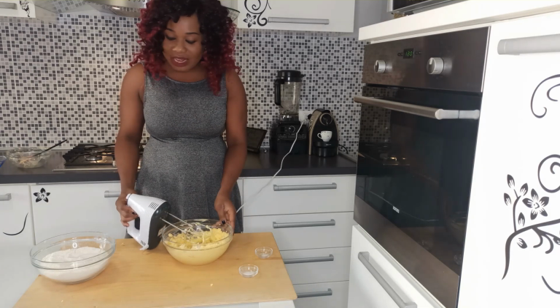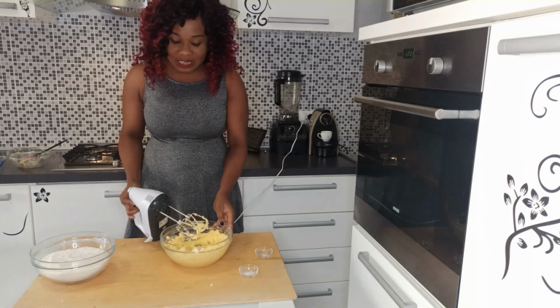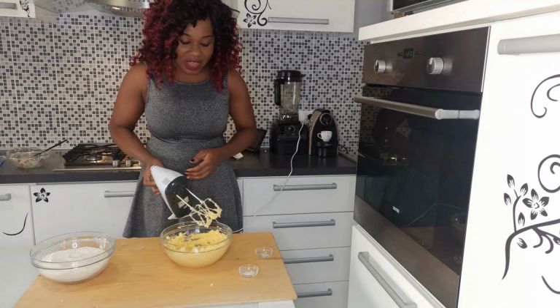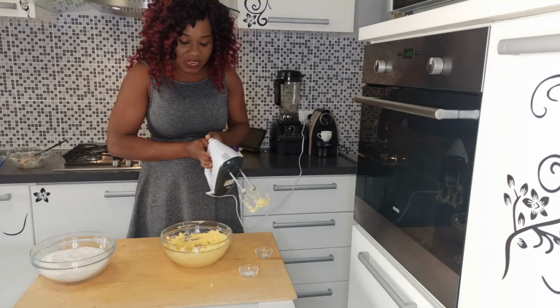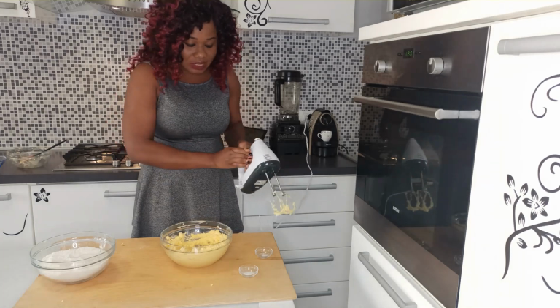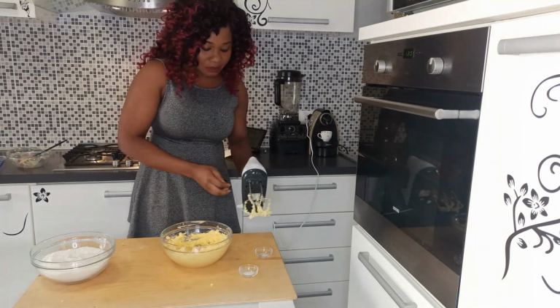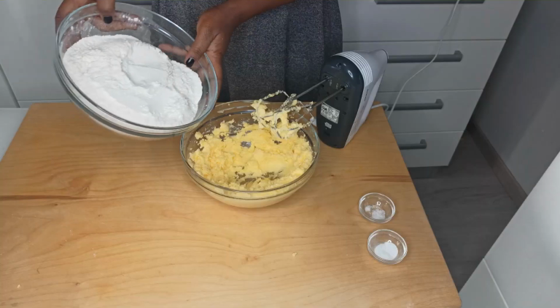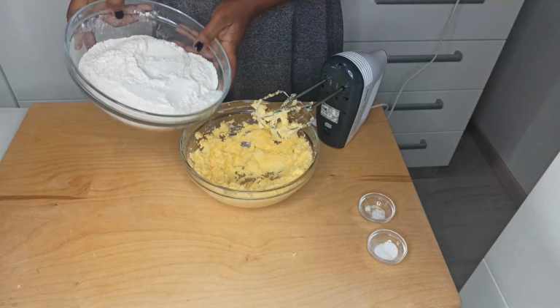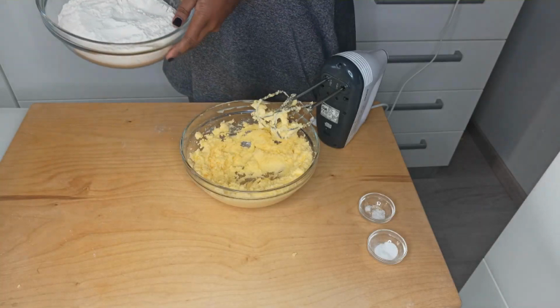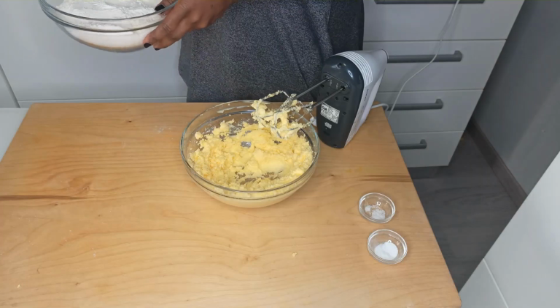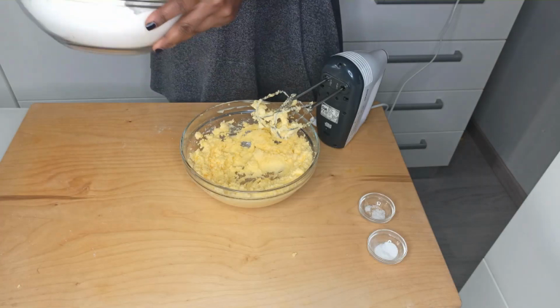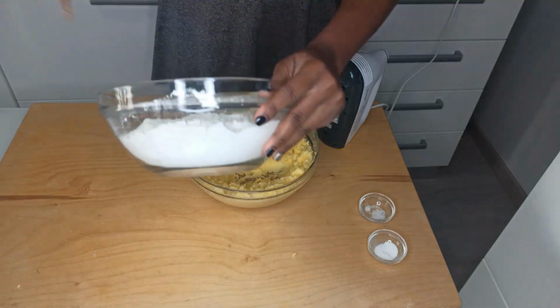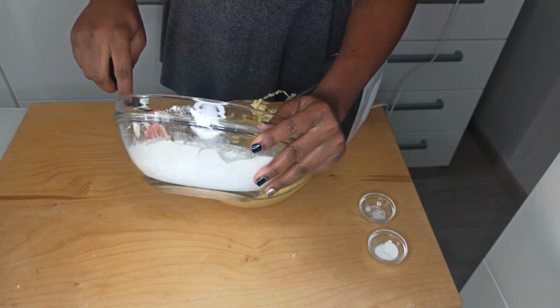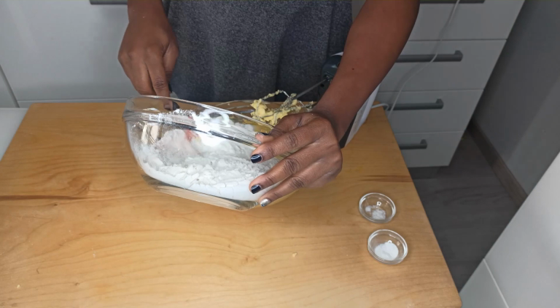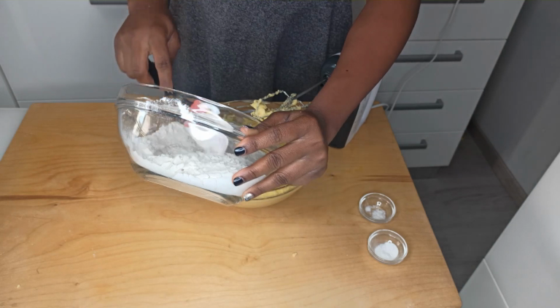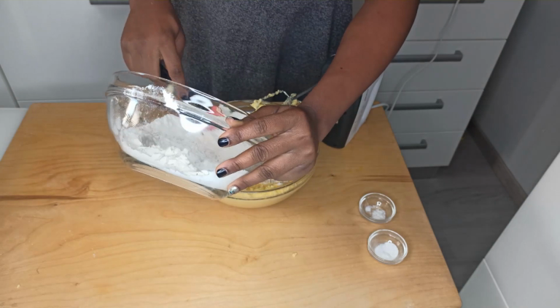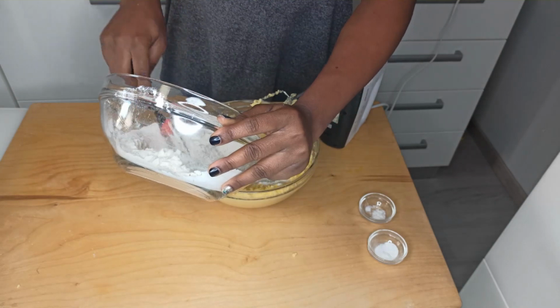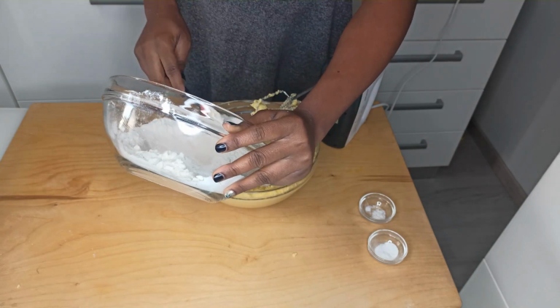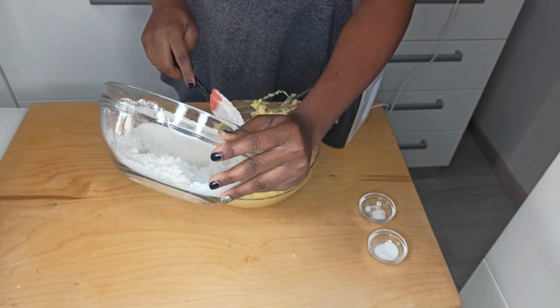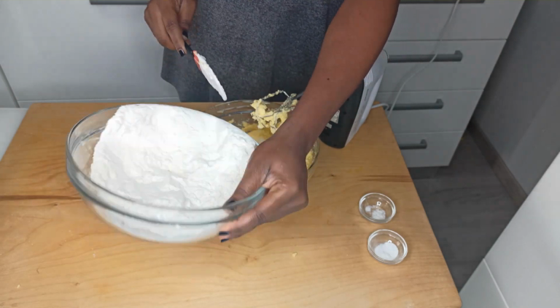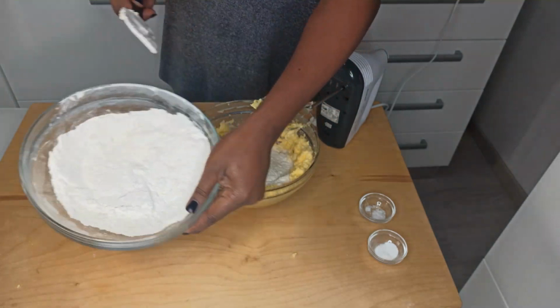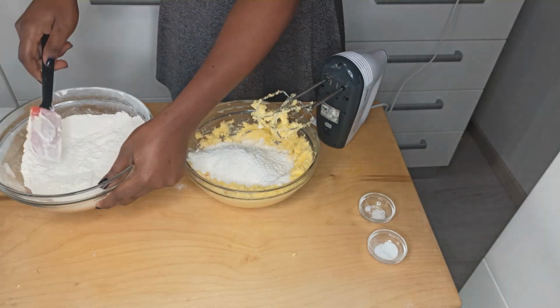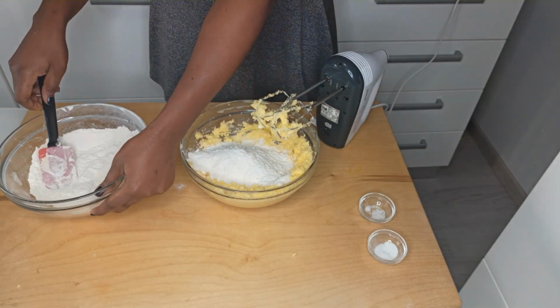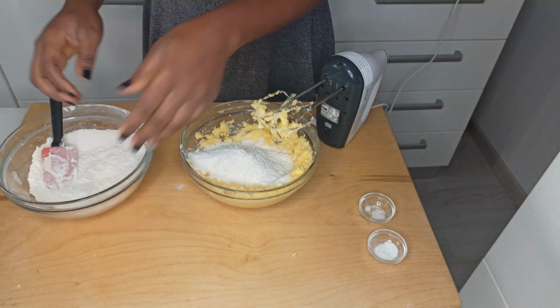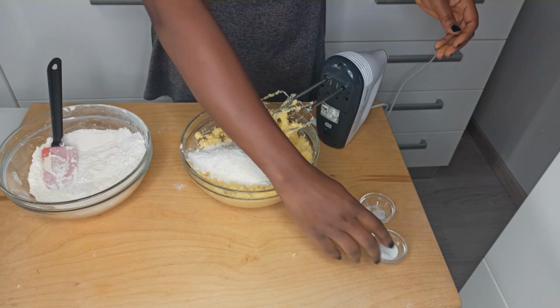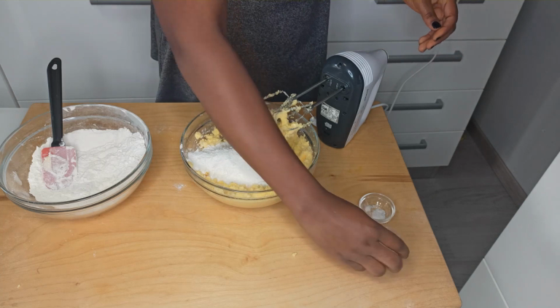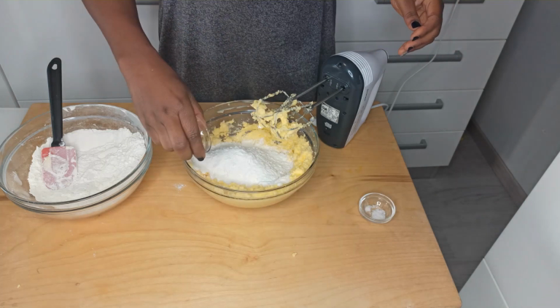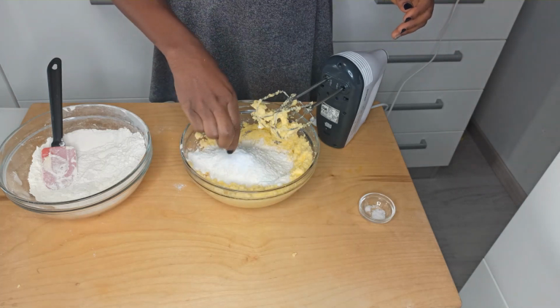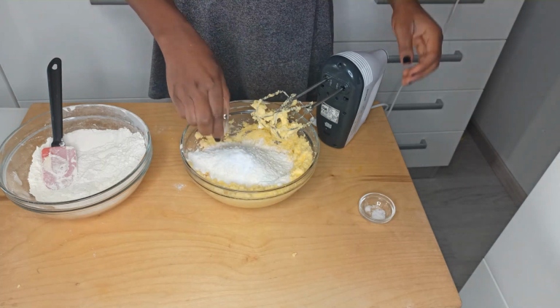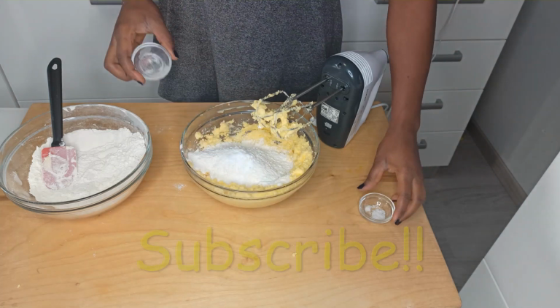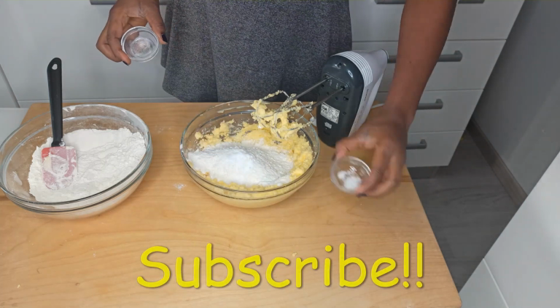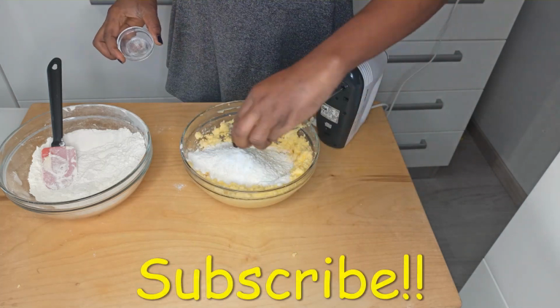Now let's add in the dry ingredients. First, let's add in a bit of flour — I'm dividing mine by two. Then add the vanilla essence and a pinch of salt.